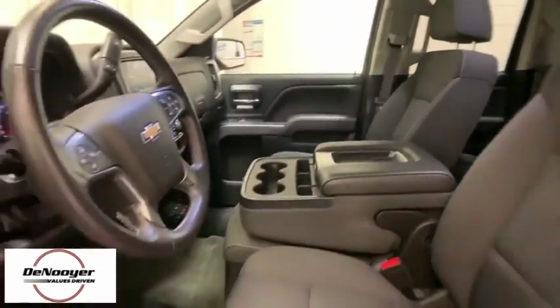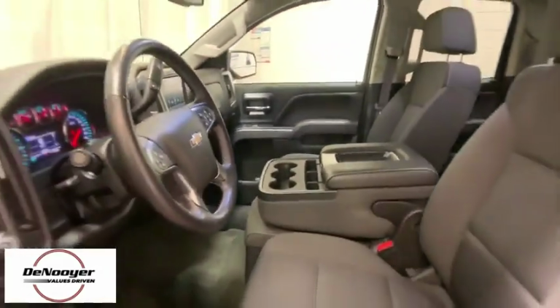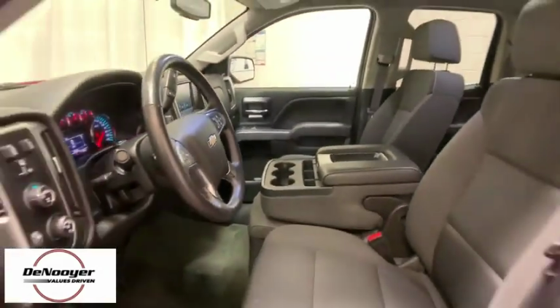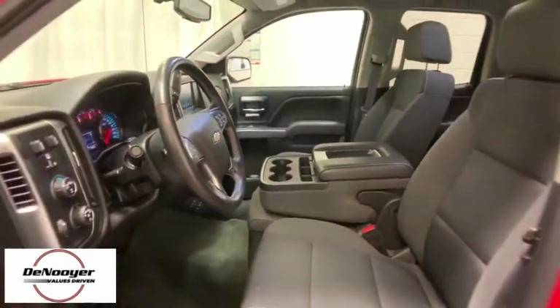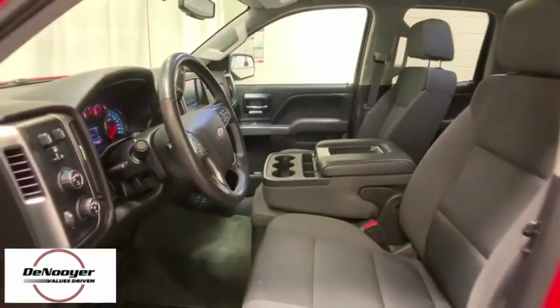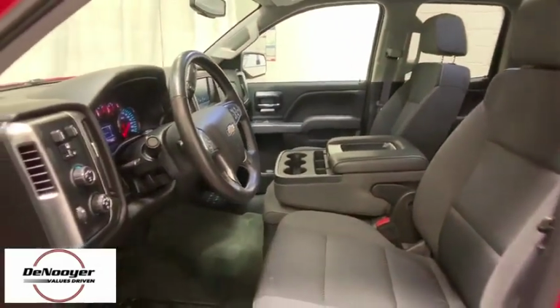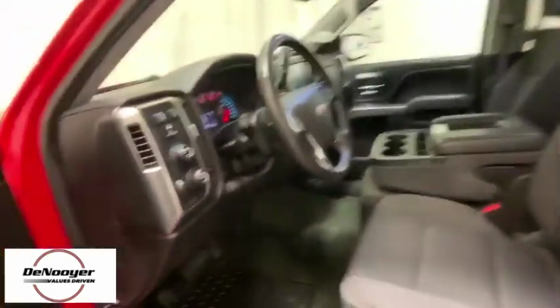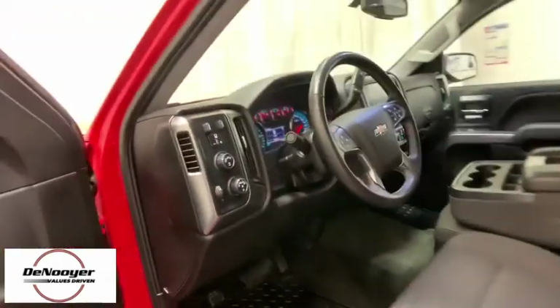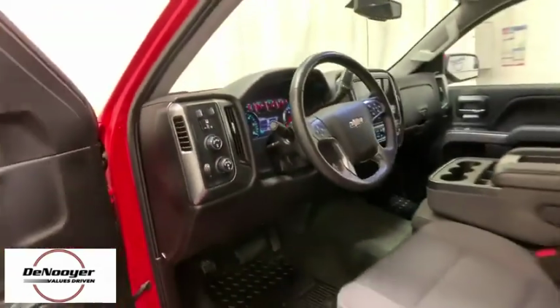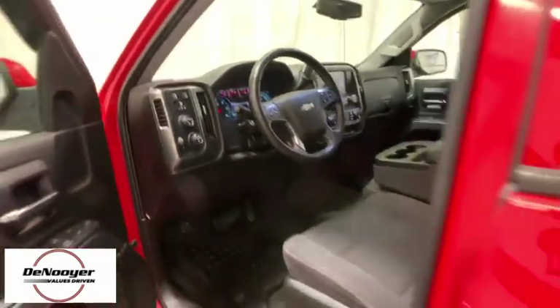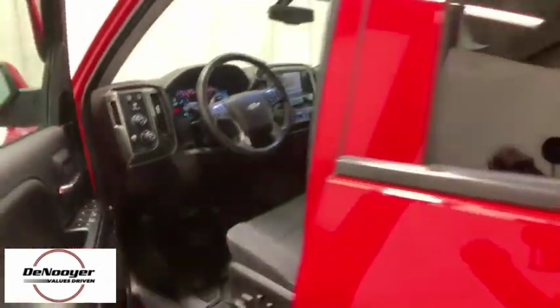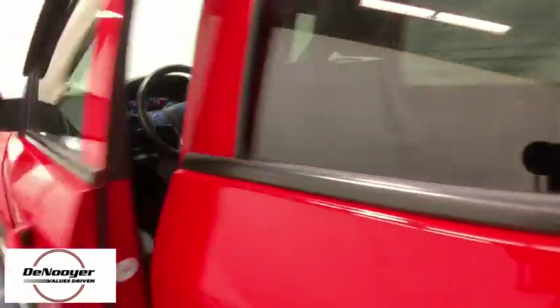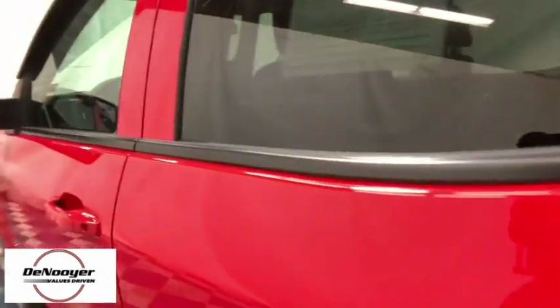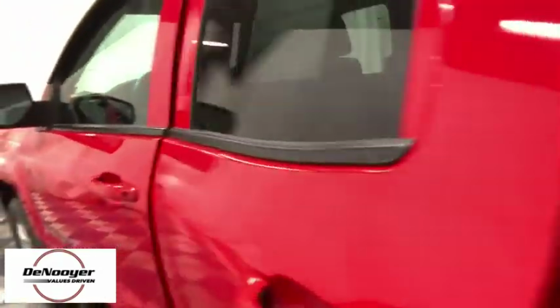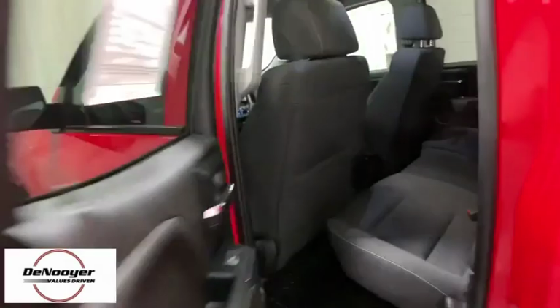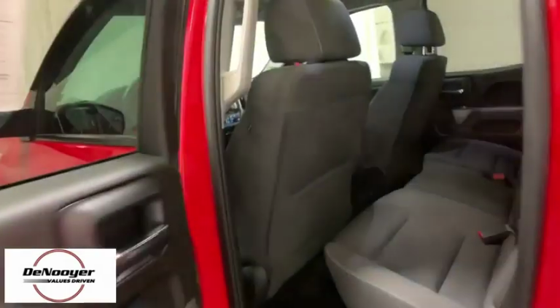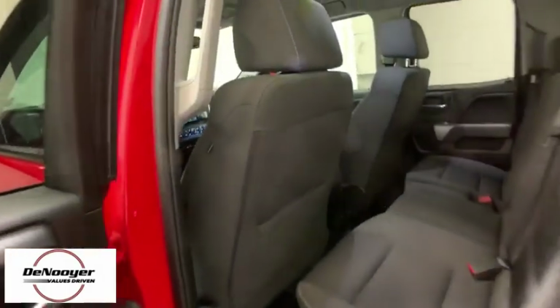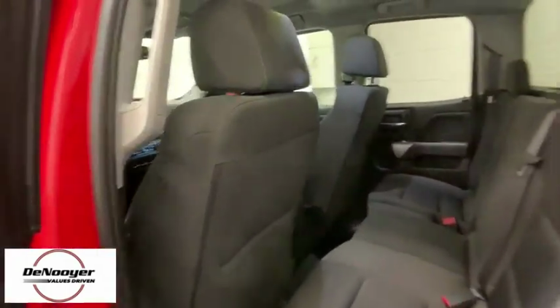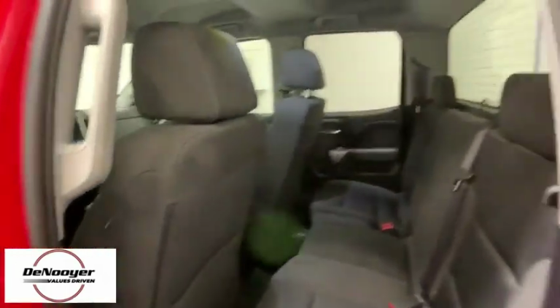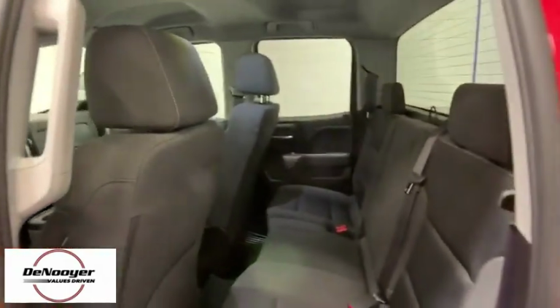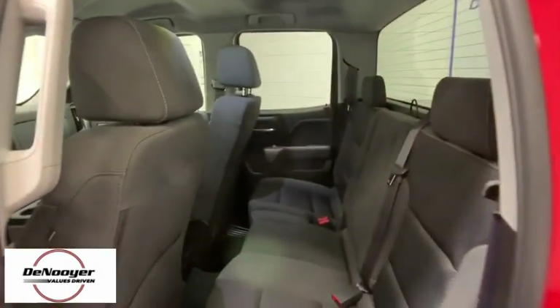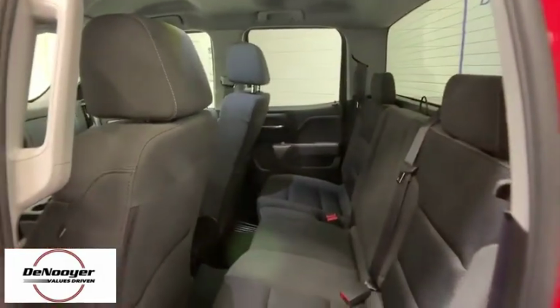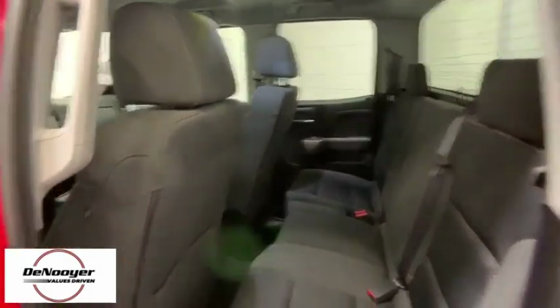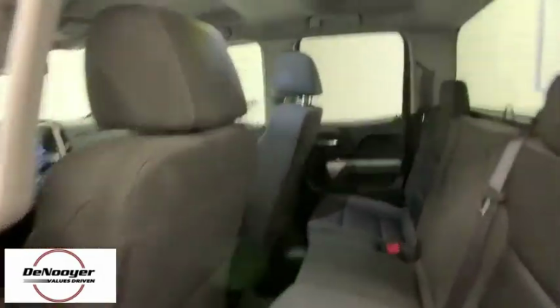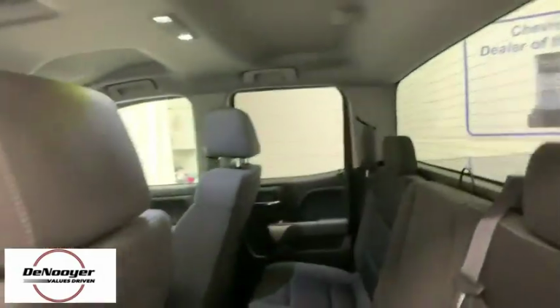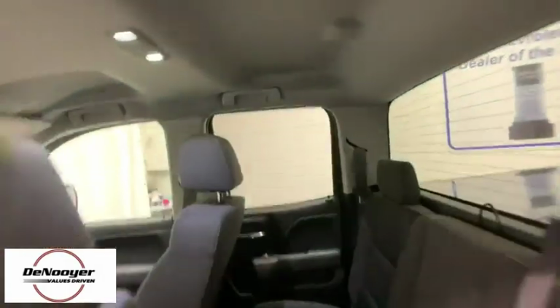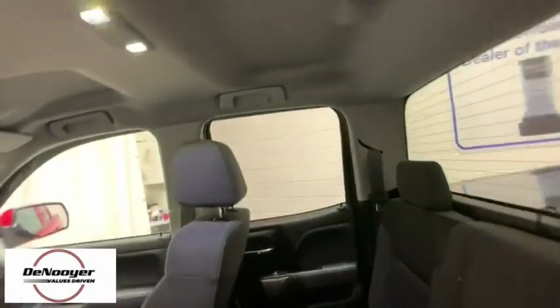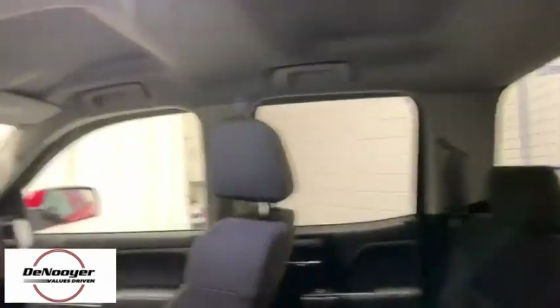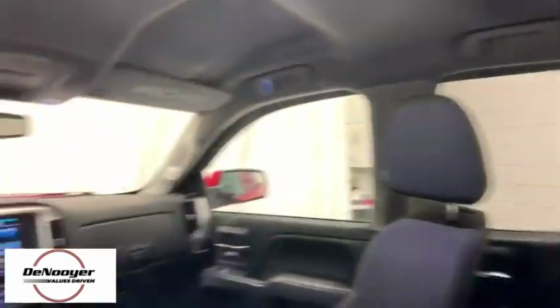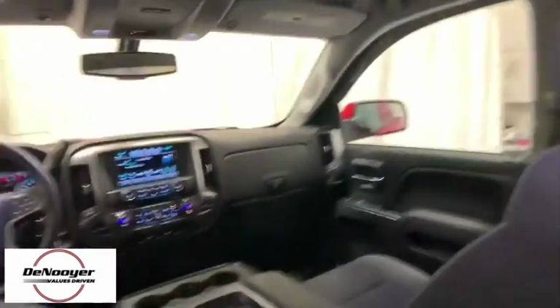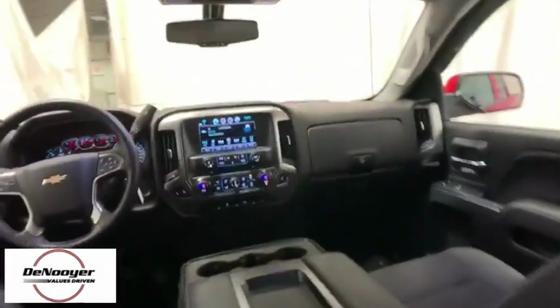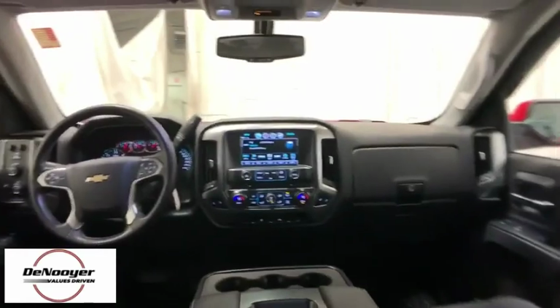CD player, compass, remote keyless entry, panic alarm, brake assist, Sirius satellite radio, HD radio, overhead console, tachometer.